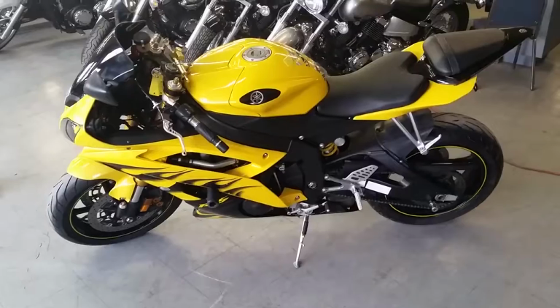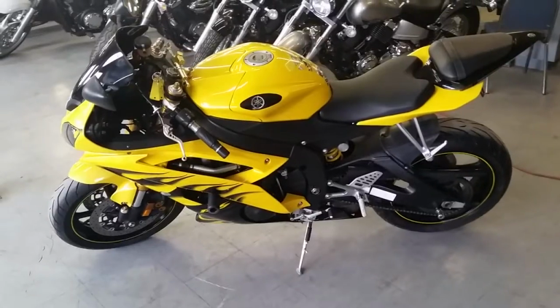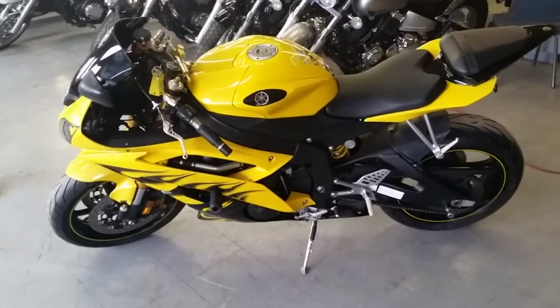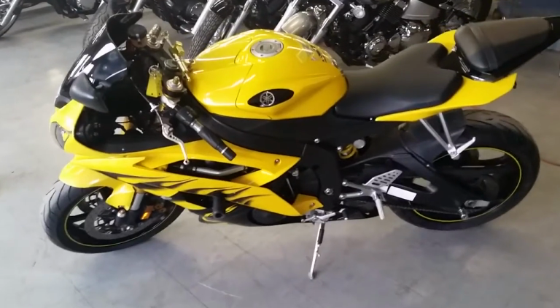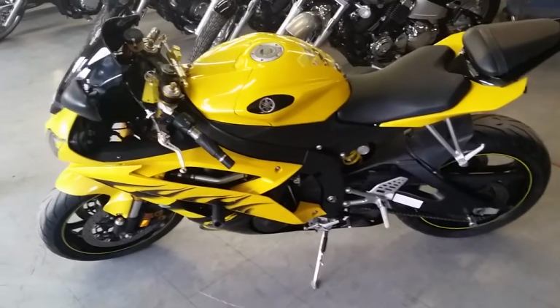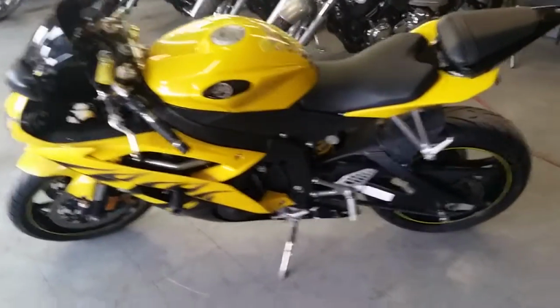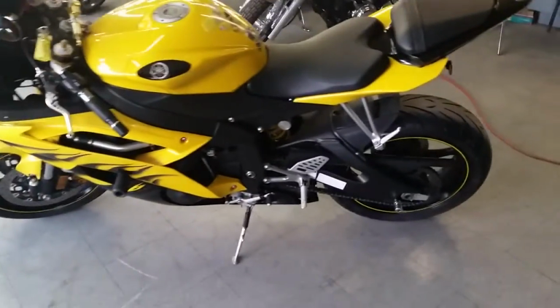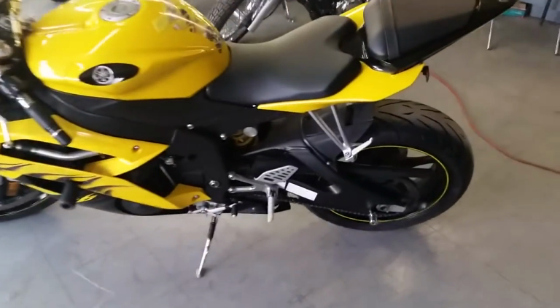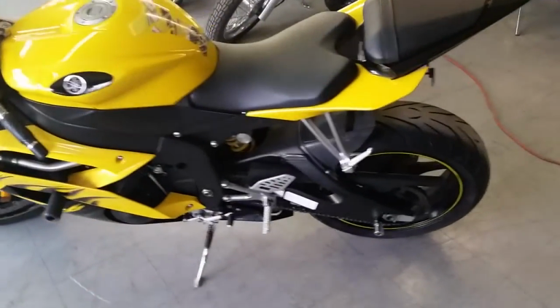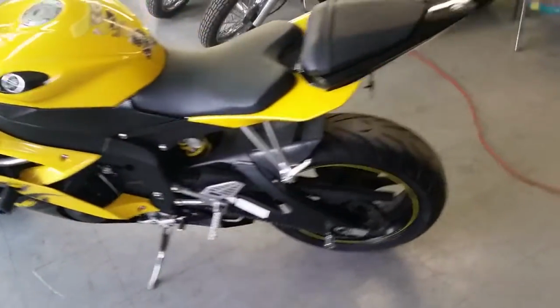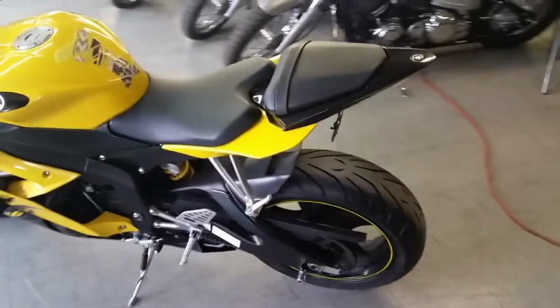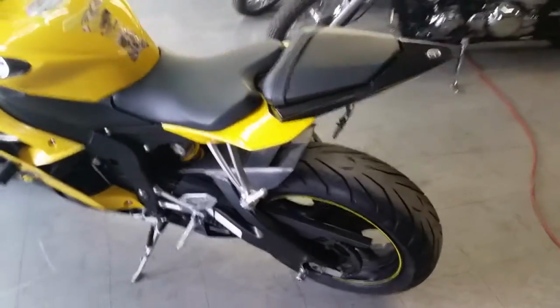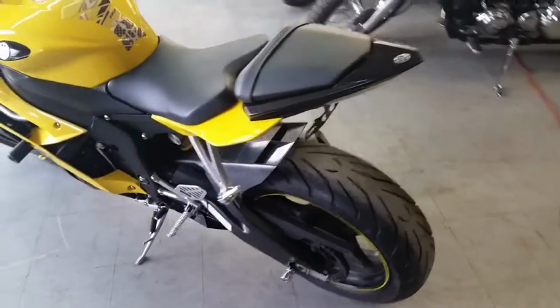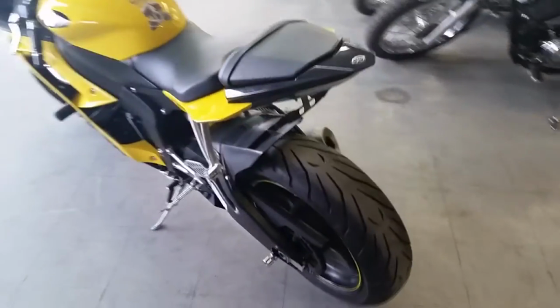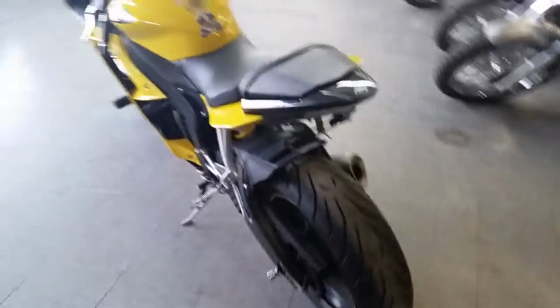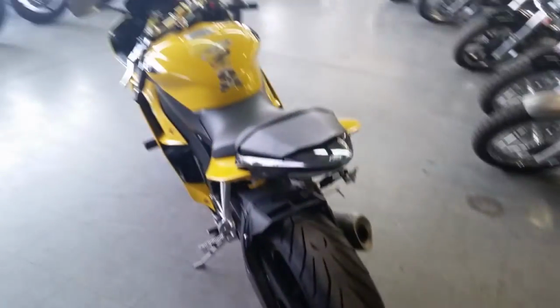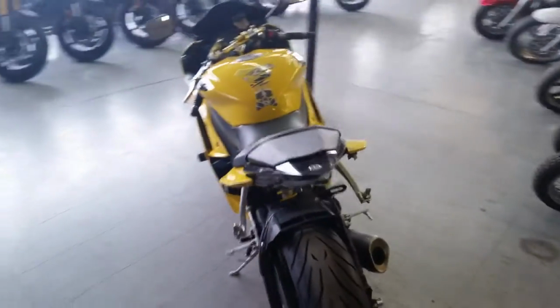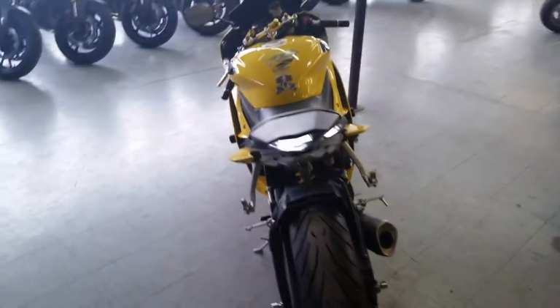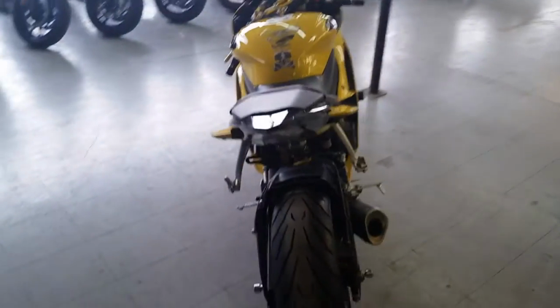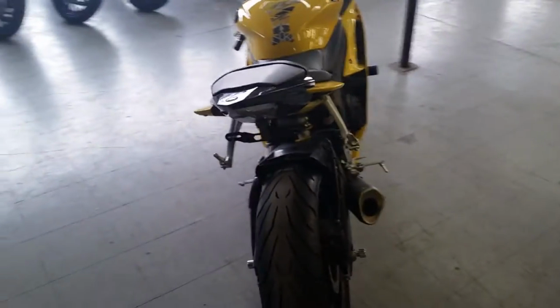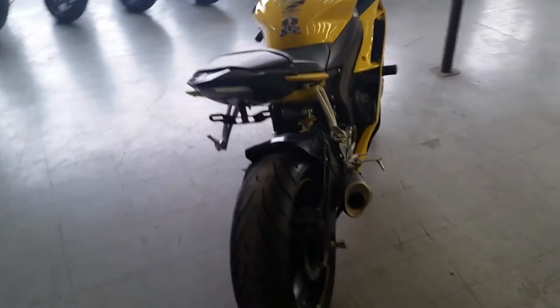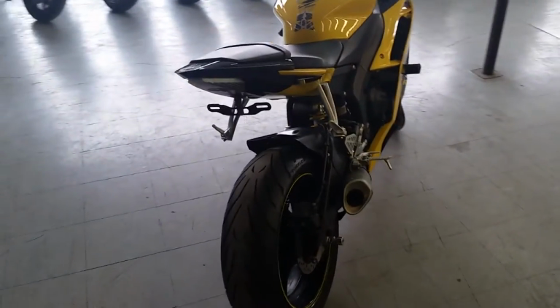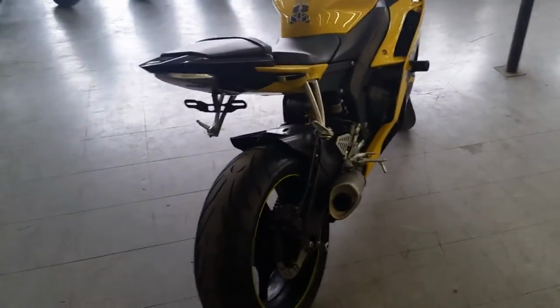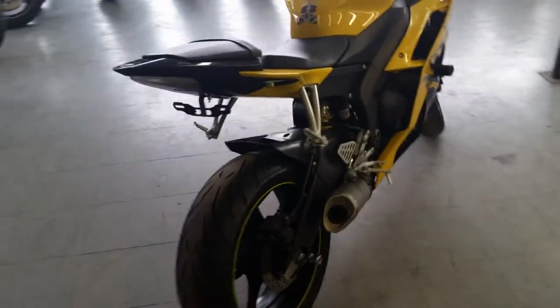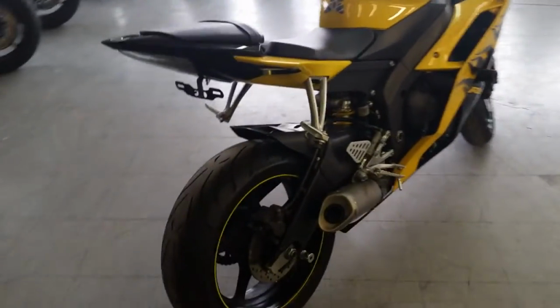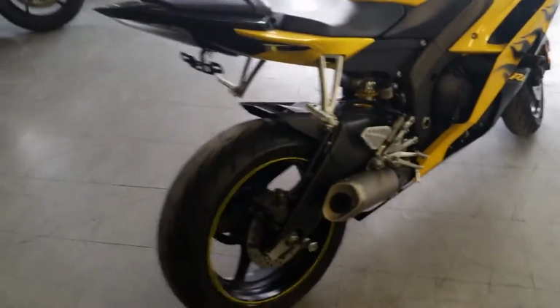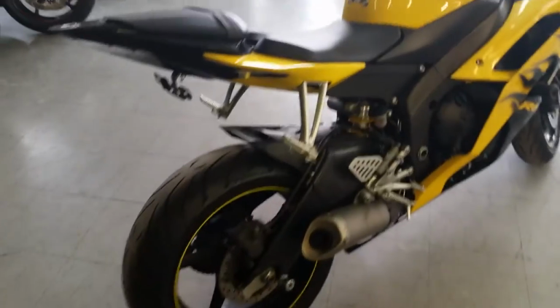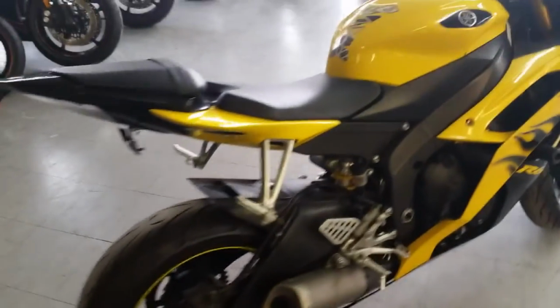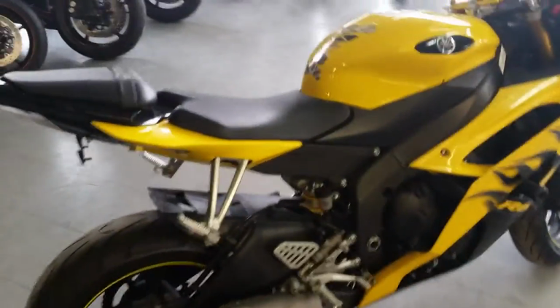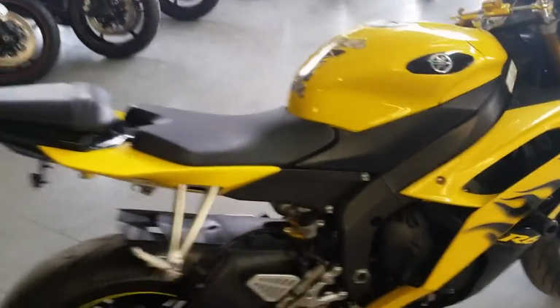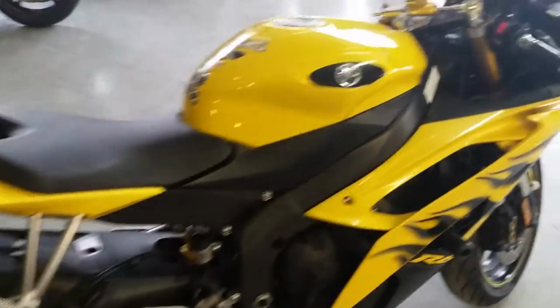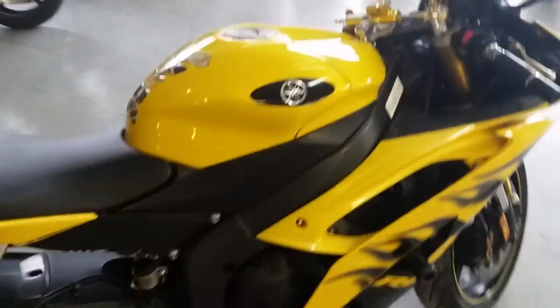Our sports we have over 80 used R6s and R1s. Today we got a great 2008 R6 for sale. This thing comes in pearl tri-coat candy yellow. This is one sharp R6.